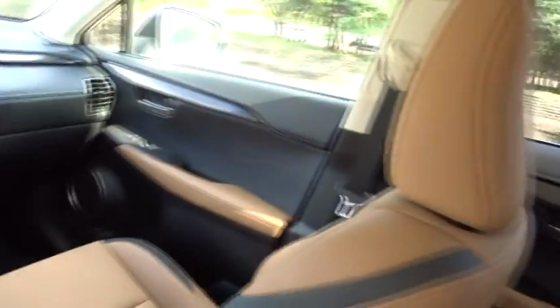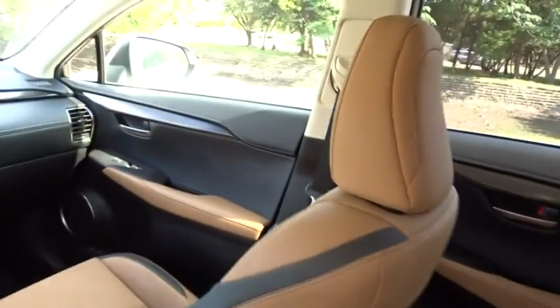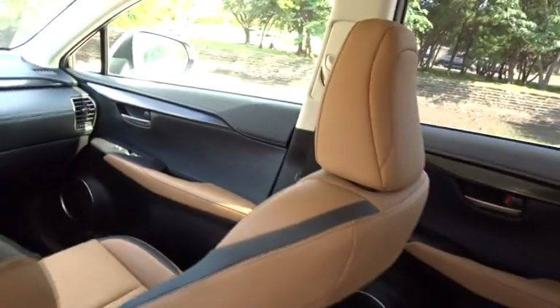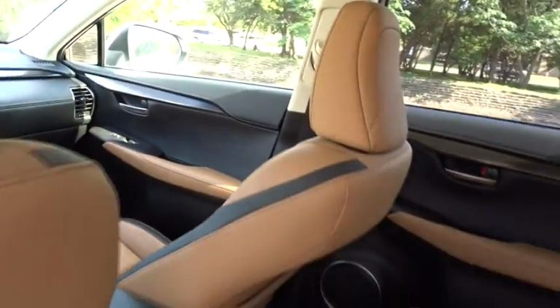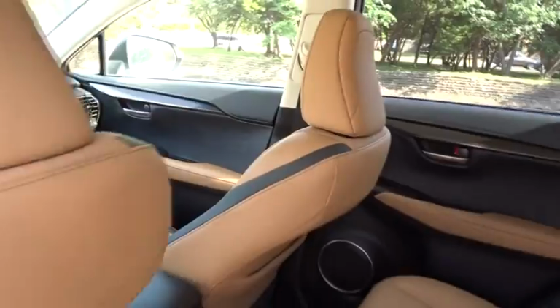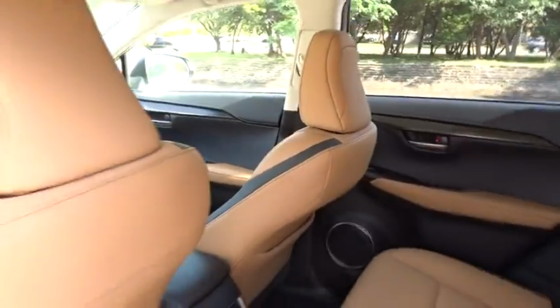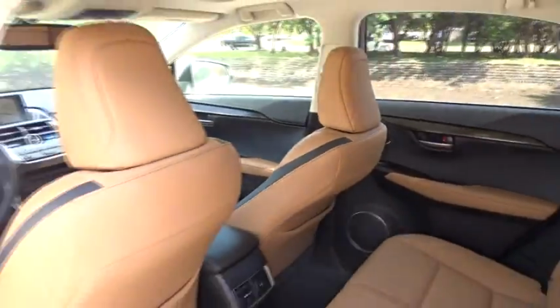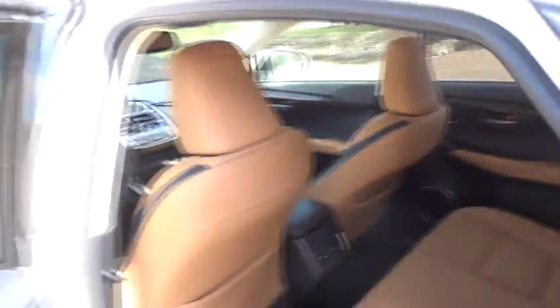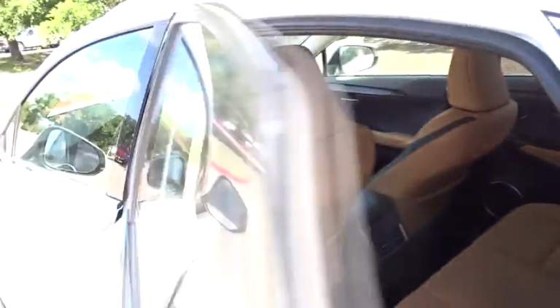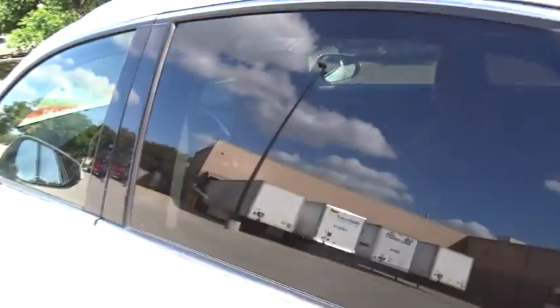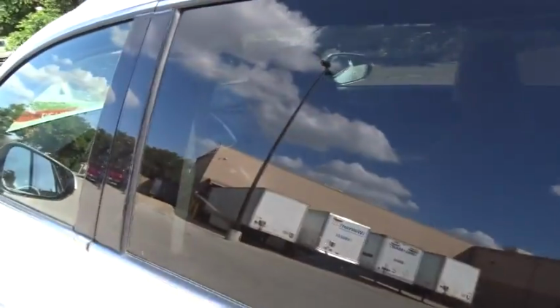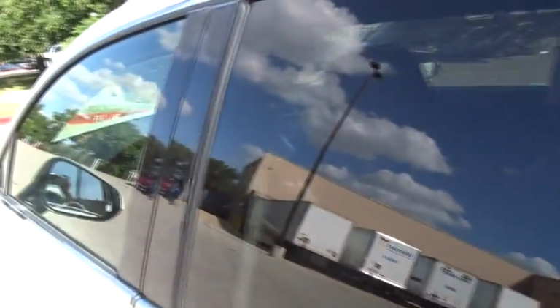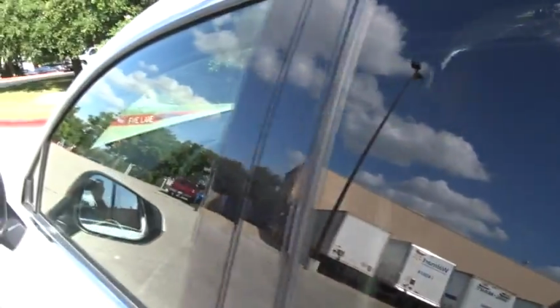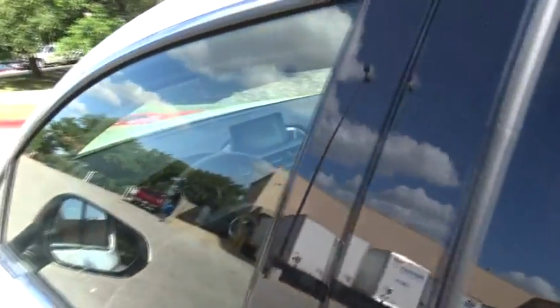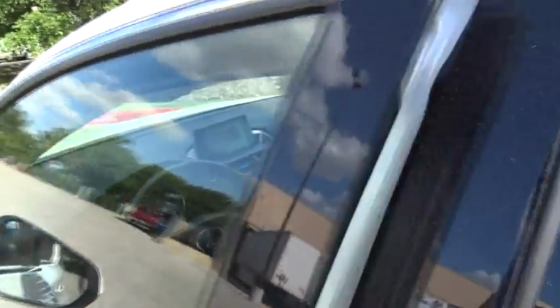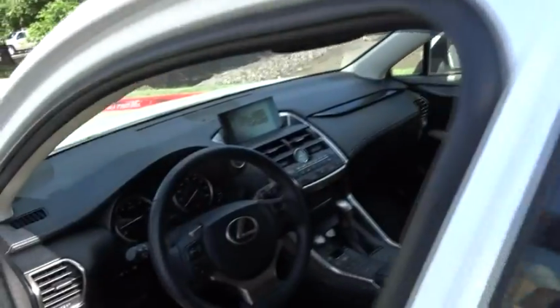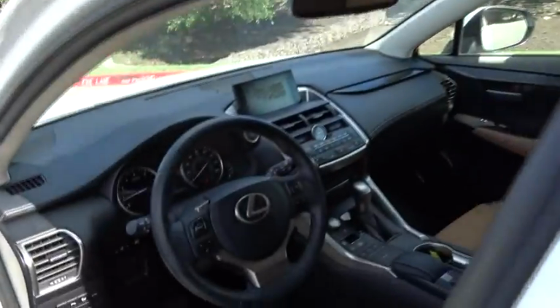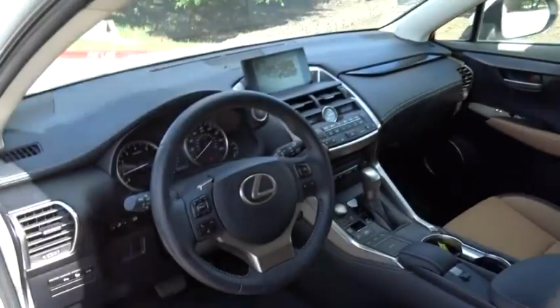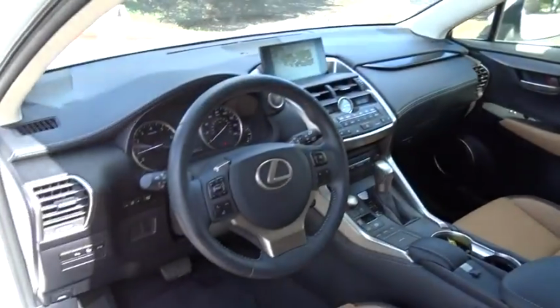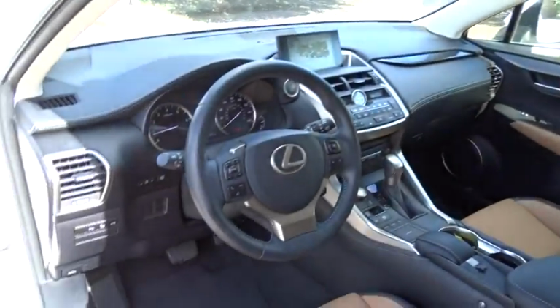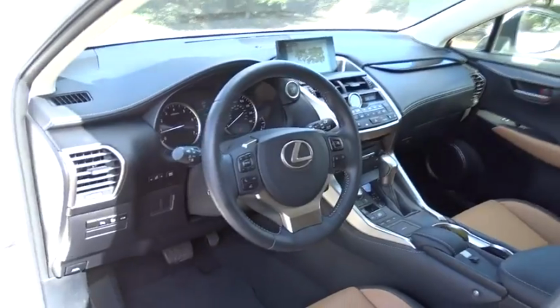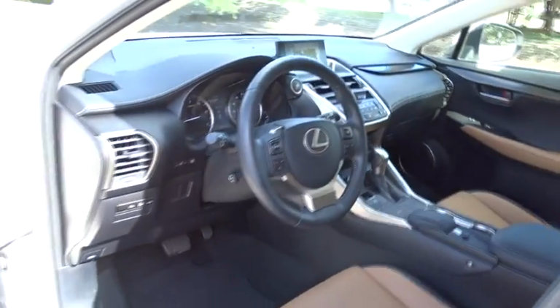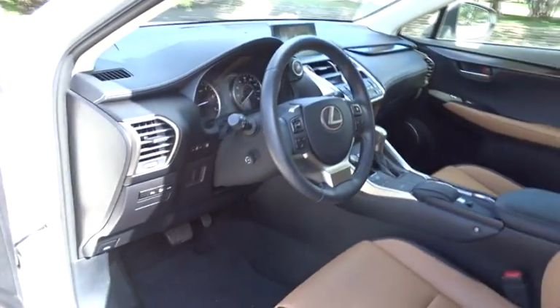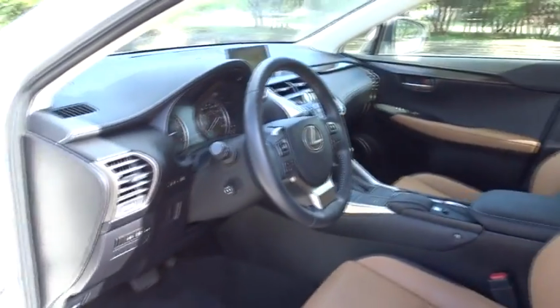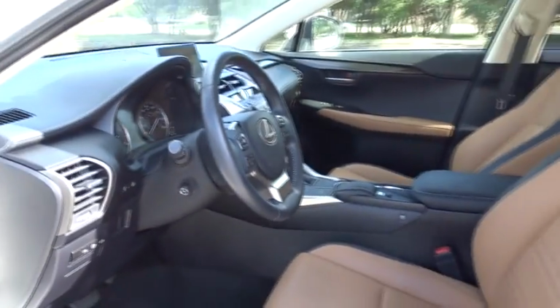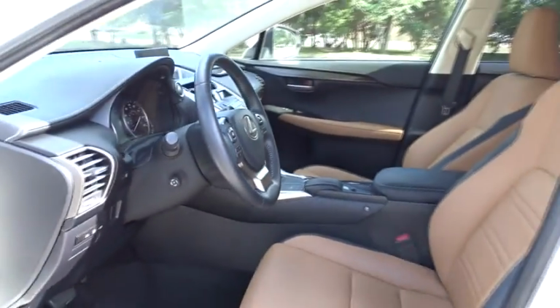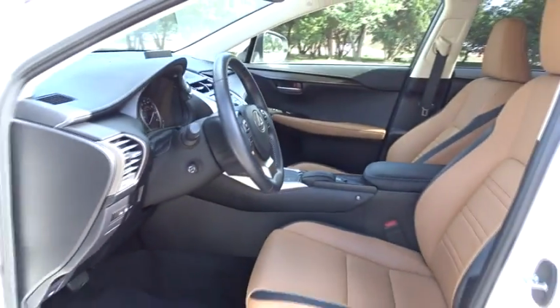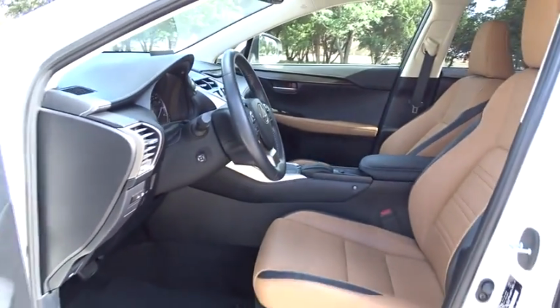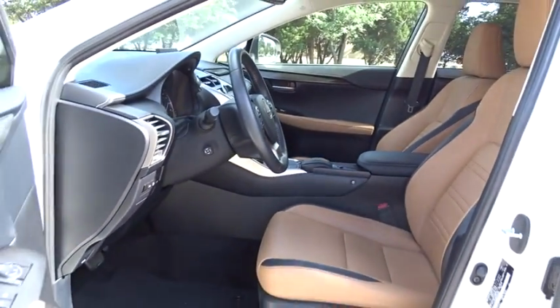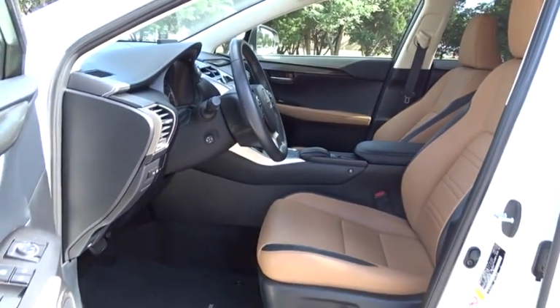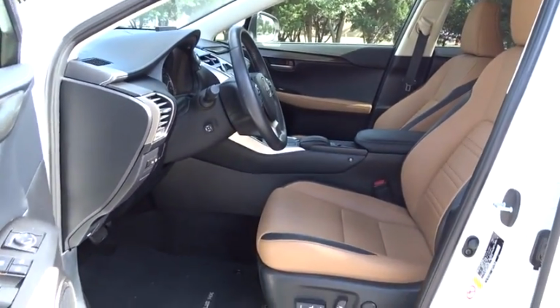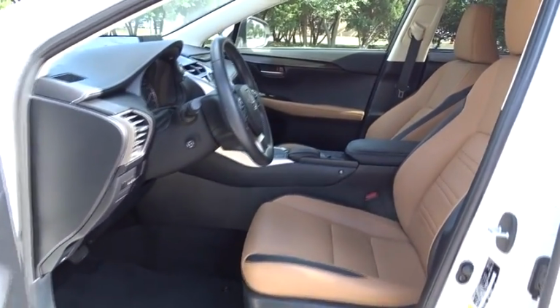This vehicle is CARFAX certified, one owner, and qualified for CARFAX's buy-back guarantee. Wouldn't you look great in this vehicle? Stop in today and see for yourself.